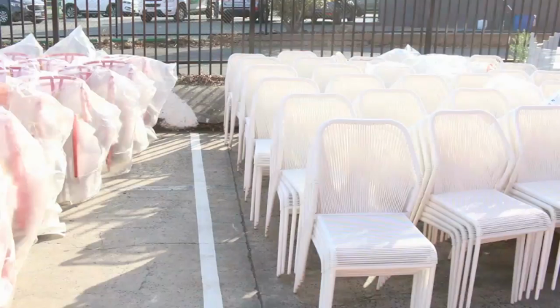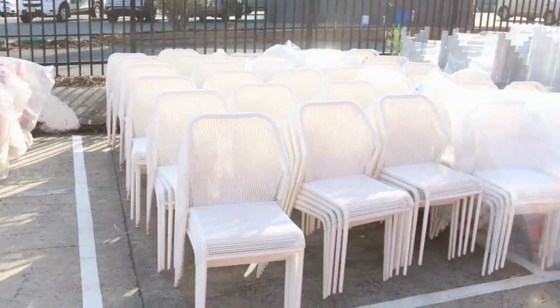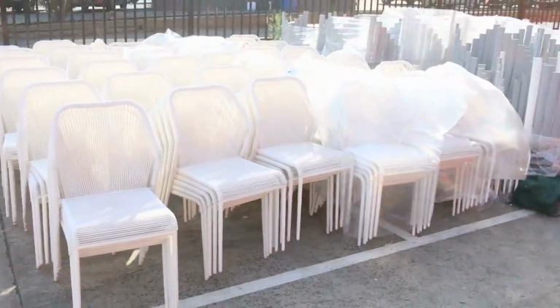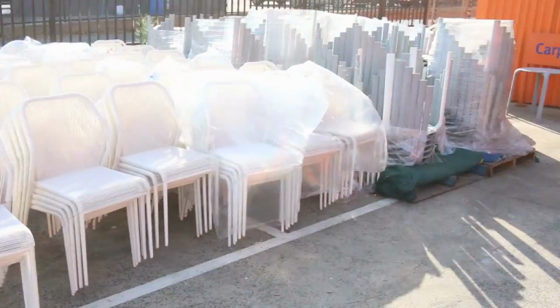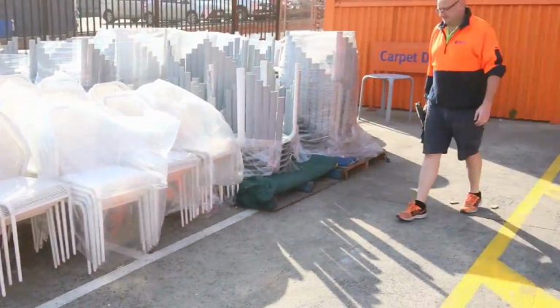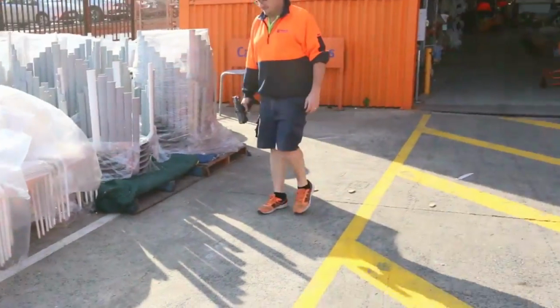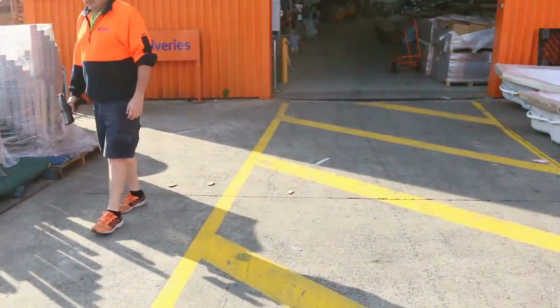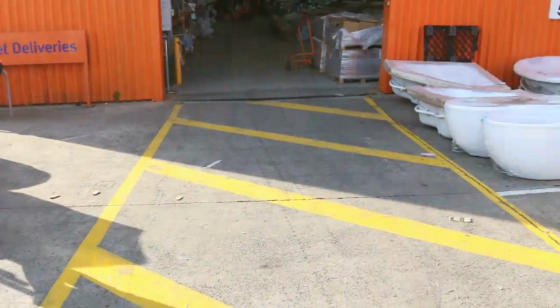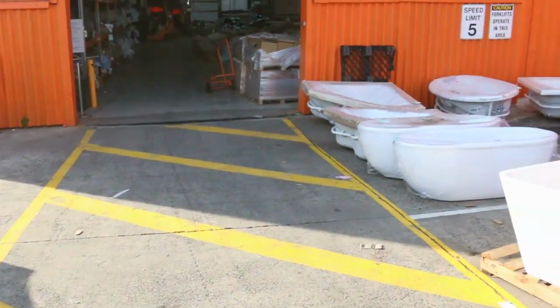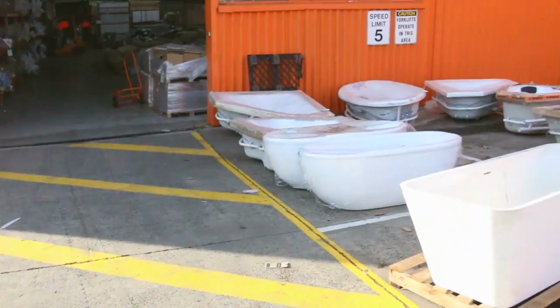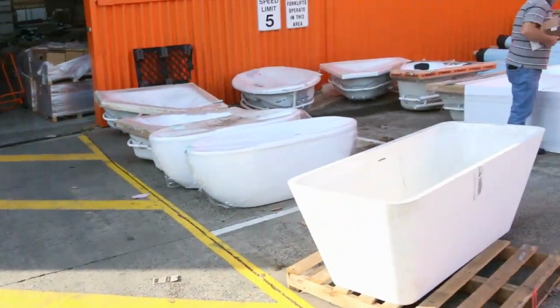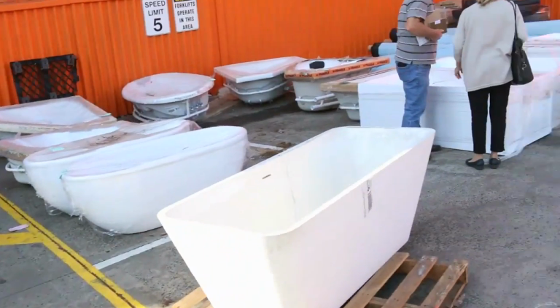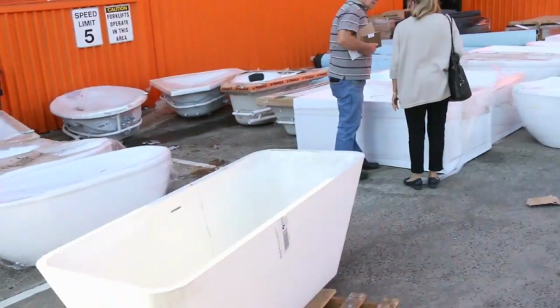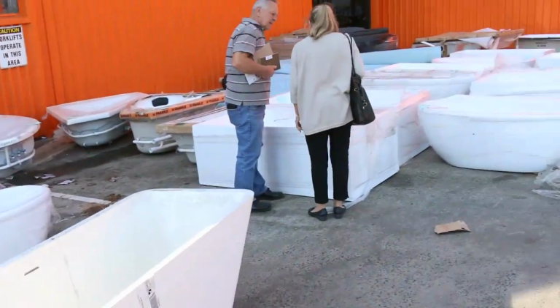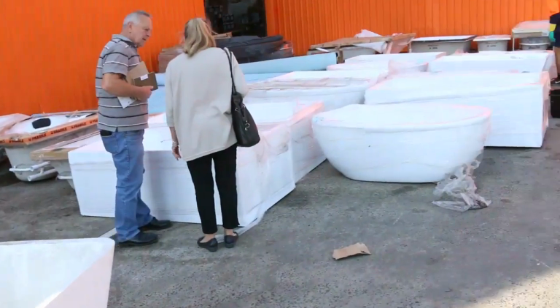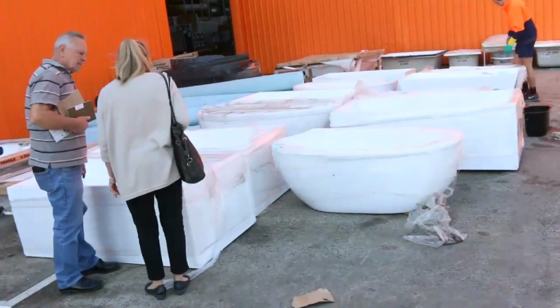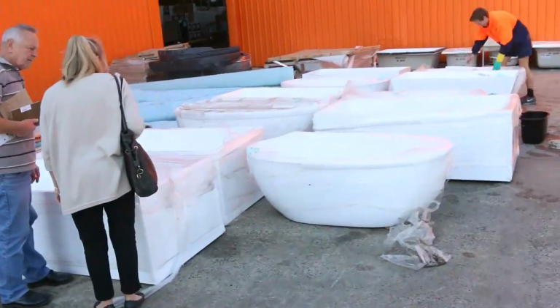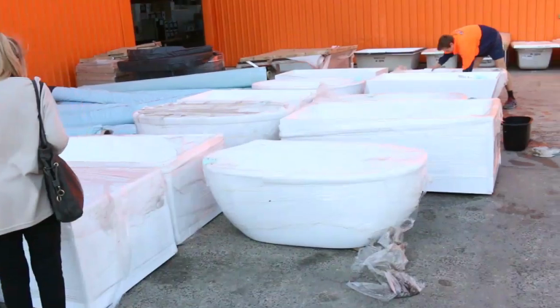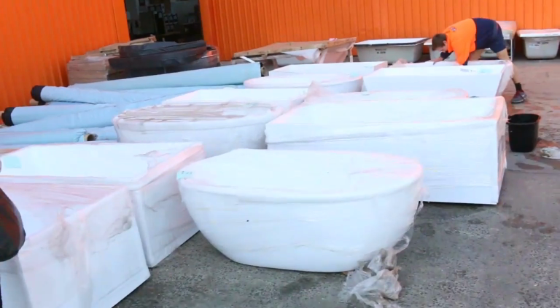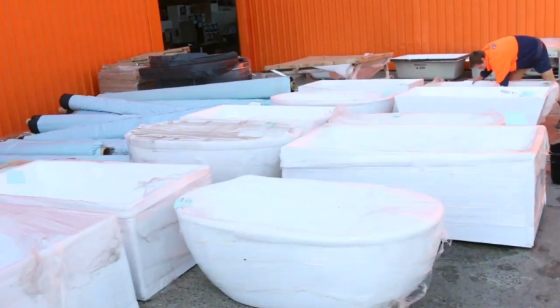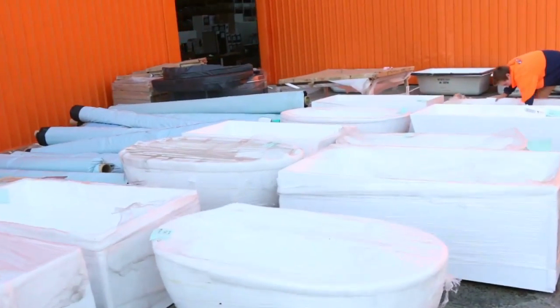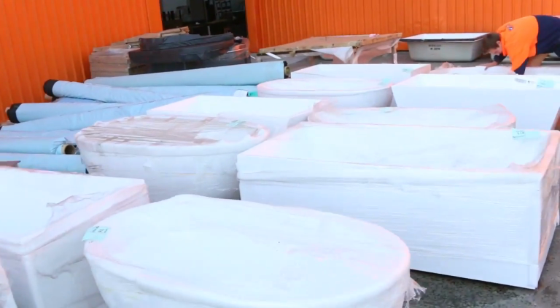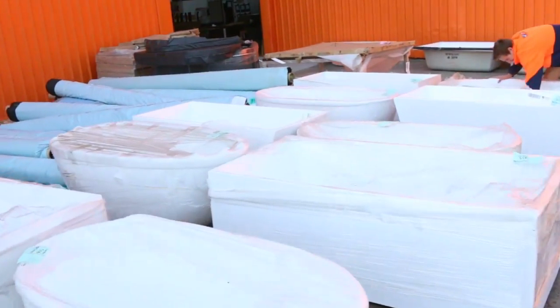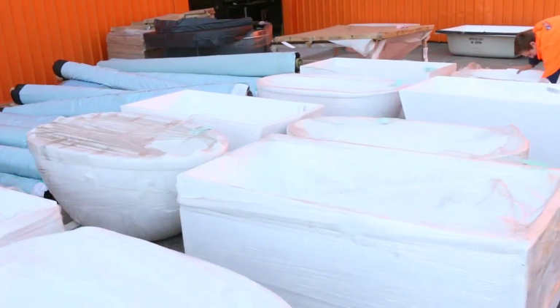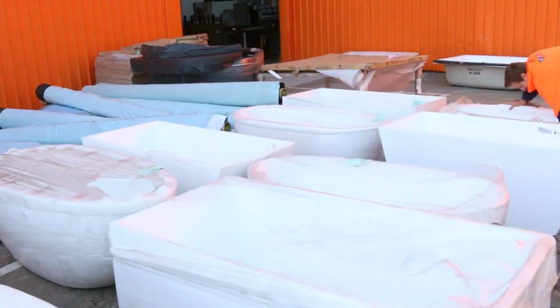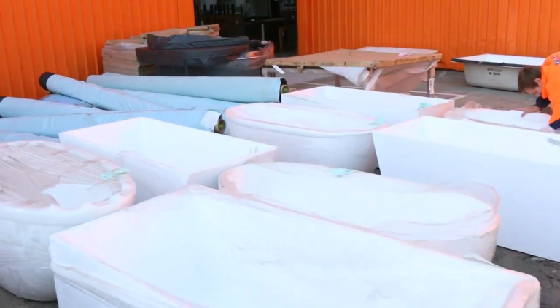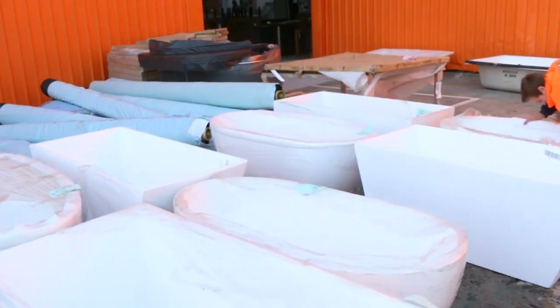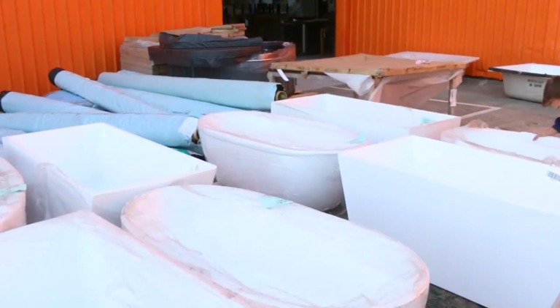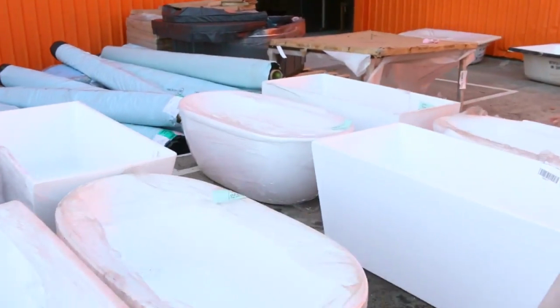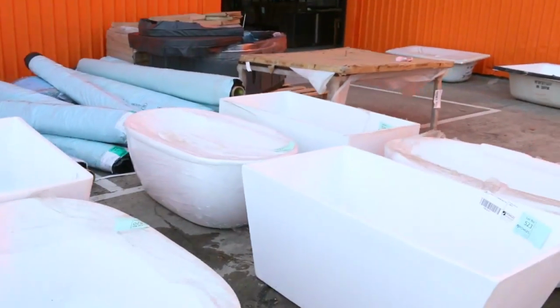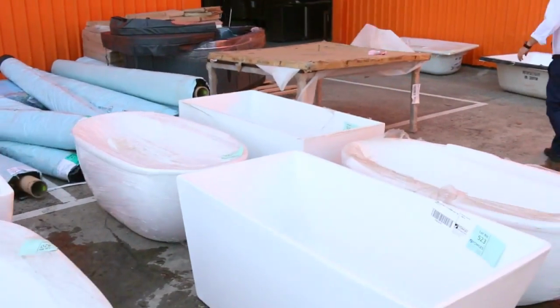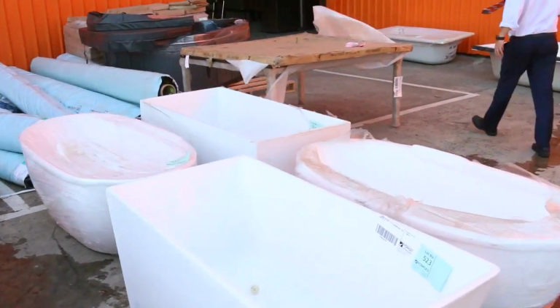Over here we've got freestanding bathtubs — beautiful looking baths. I'm guessing probably a couple of hundred bucks for those, so they'll be really nice.